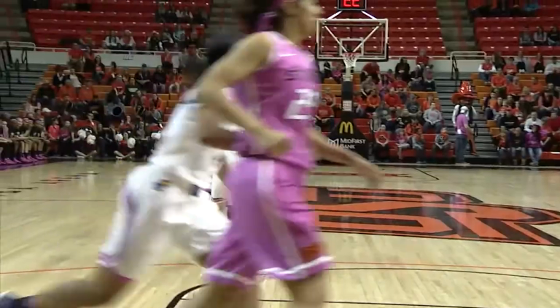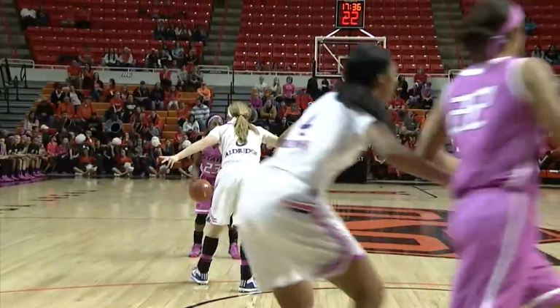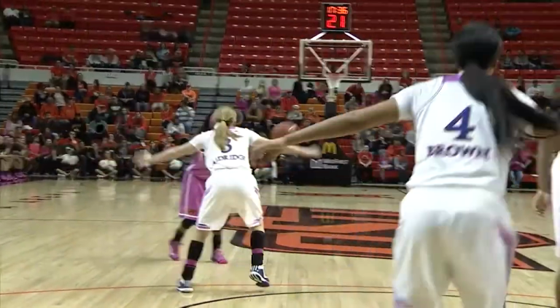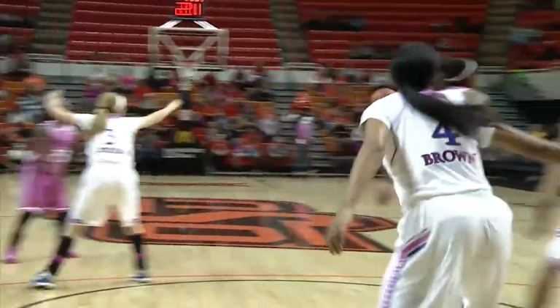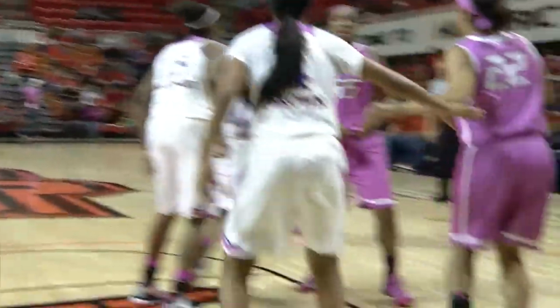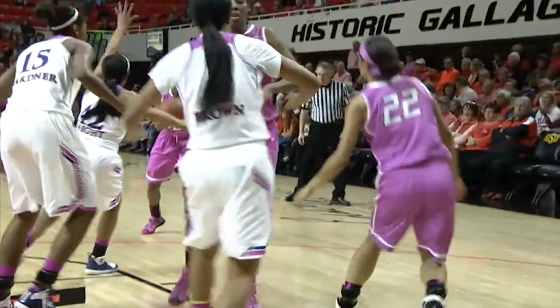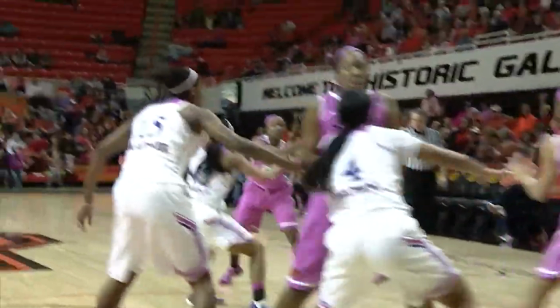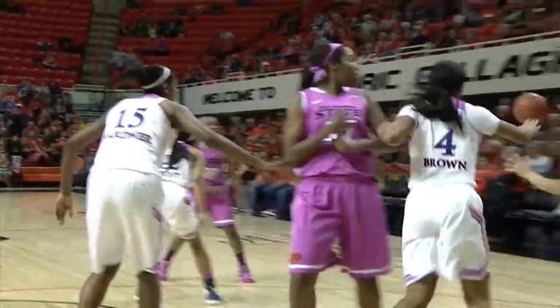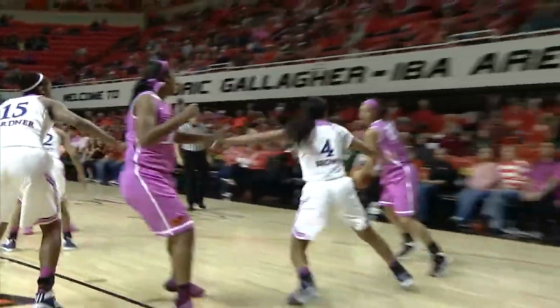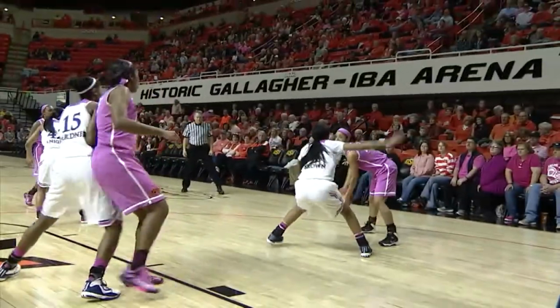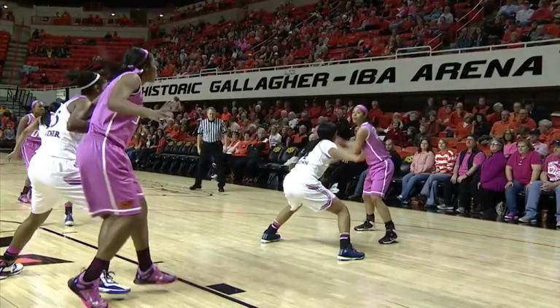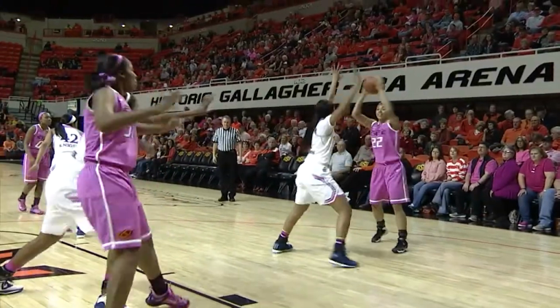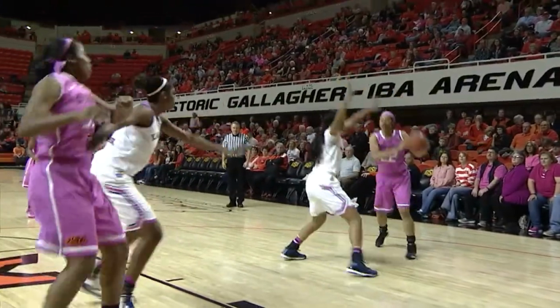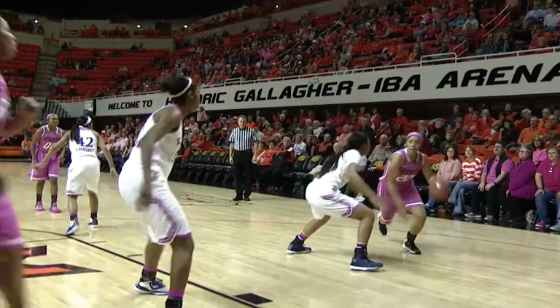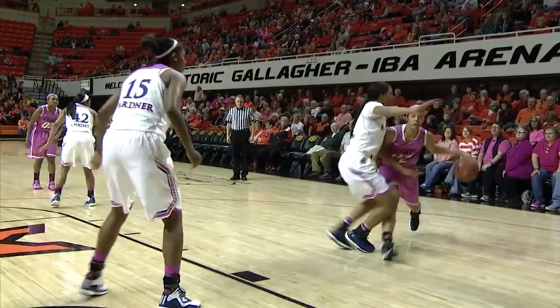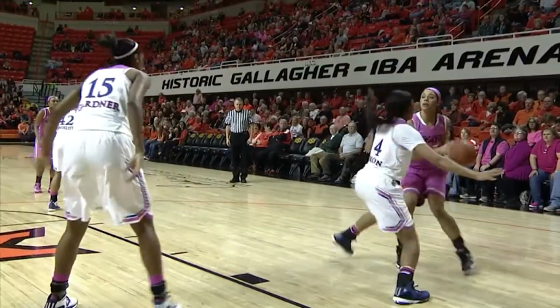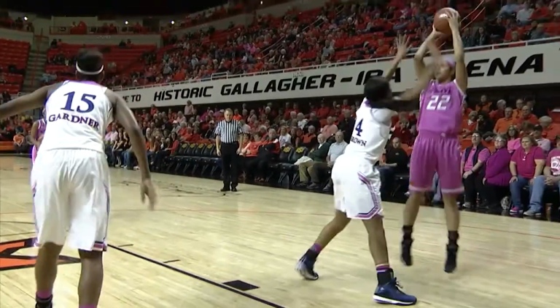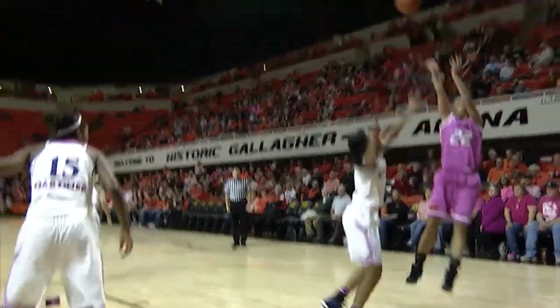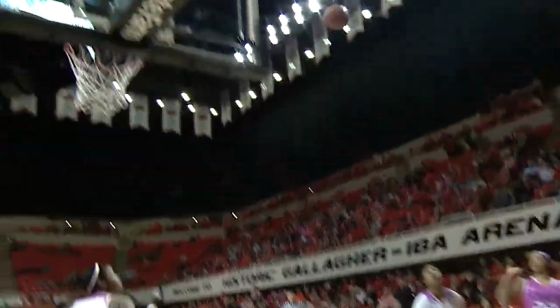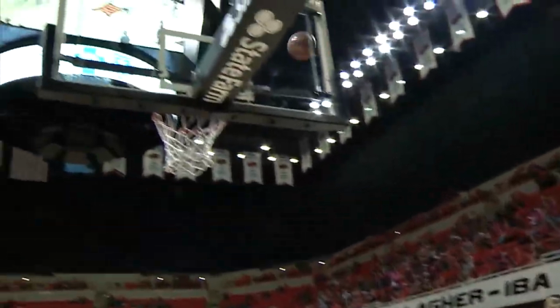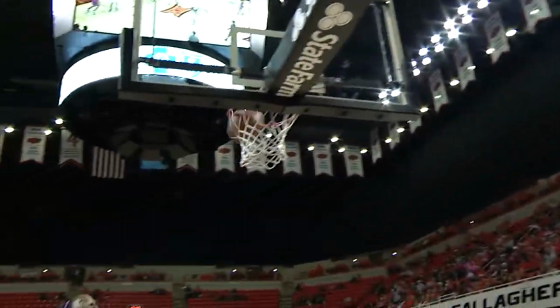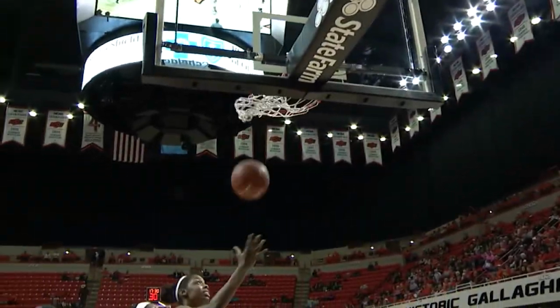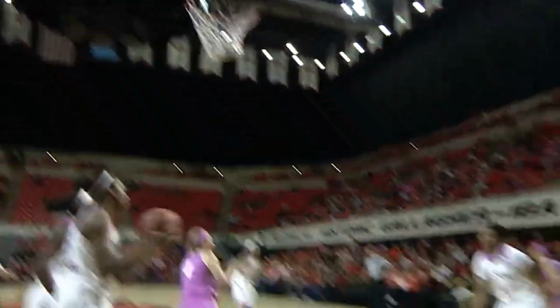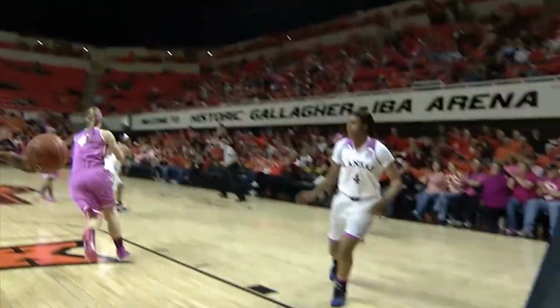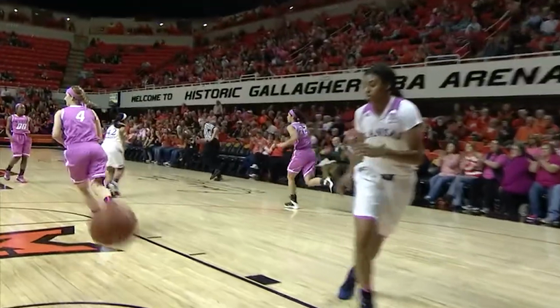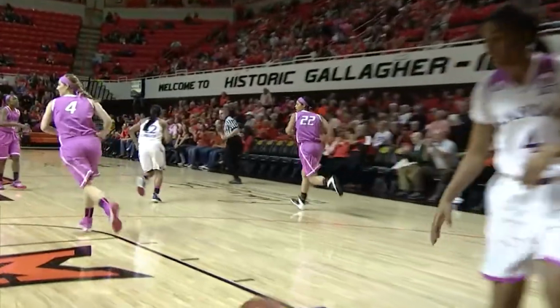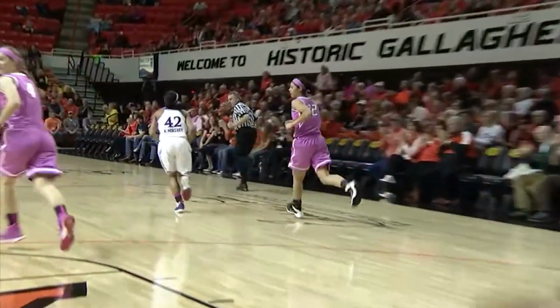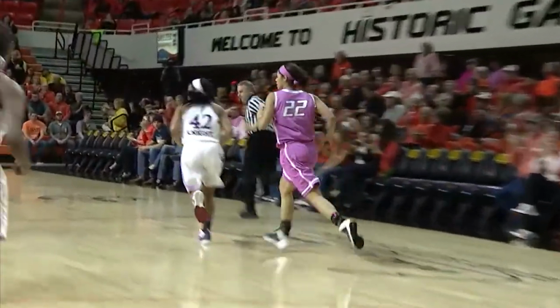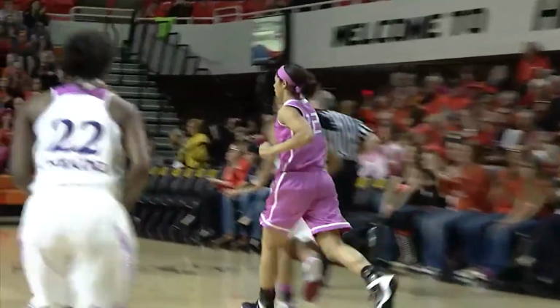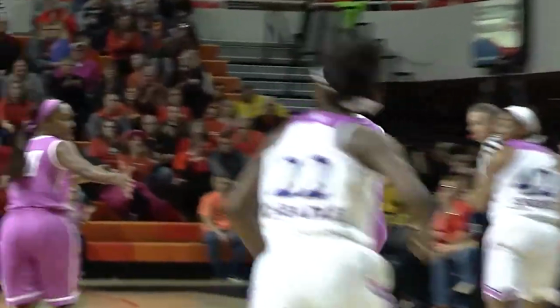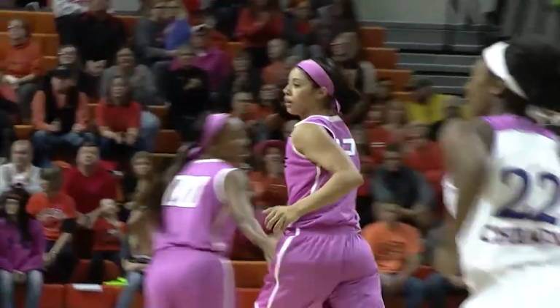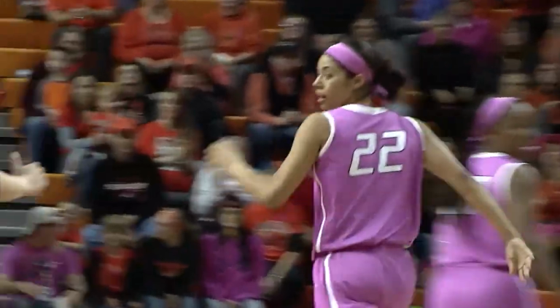They played a lot of zone, and that frustrated Kansas. Don't be surprised if the Cowgirls don't shift to that zone and play a lot of it here in this one. Martin left side, baseline jumper on the way — nothing but nylon.